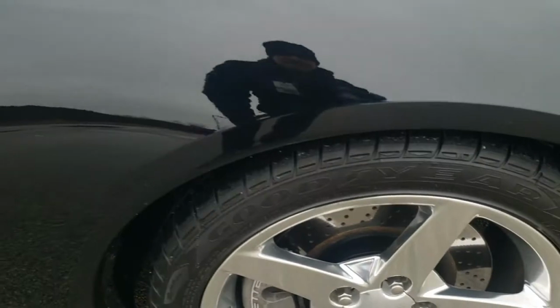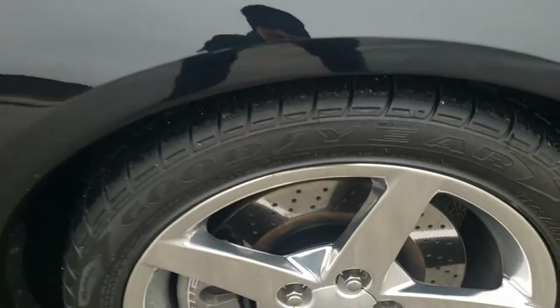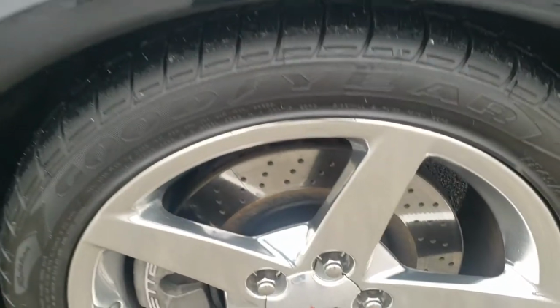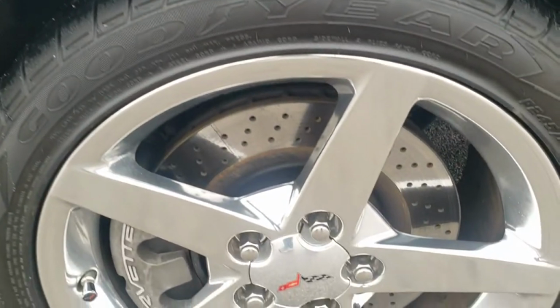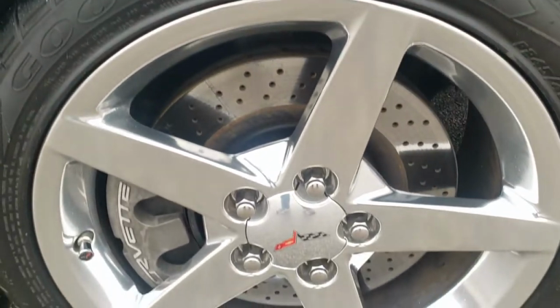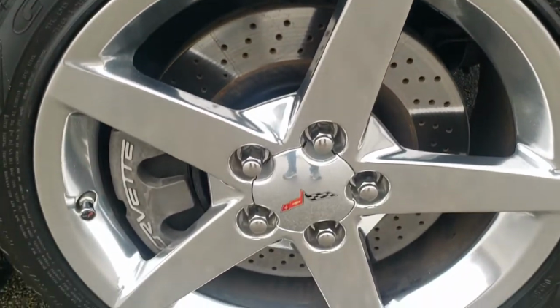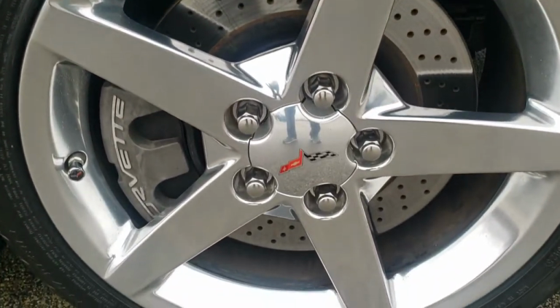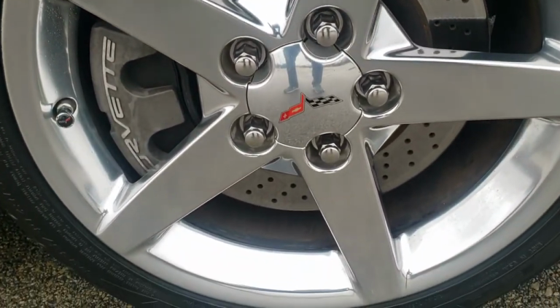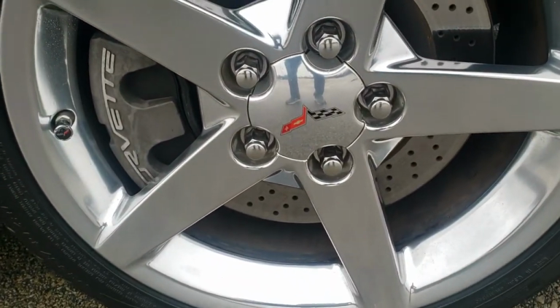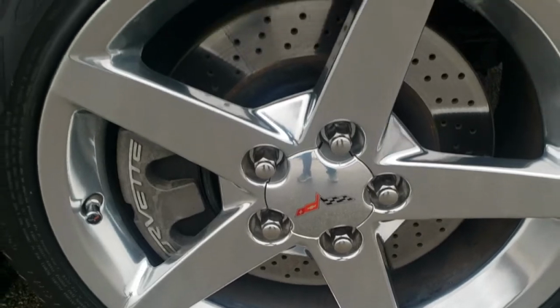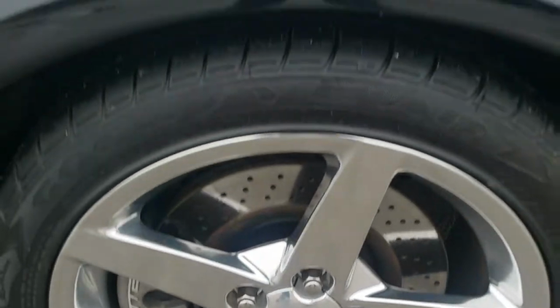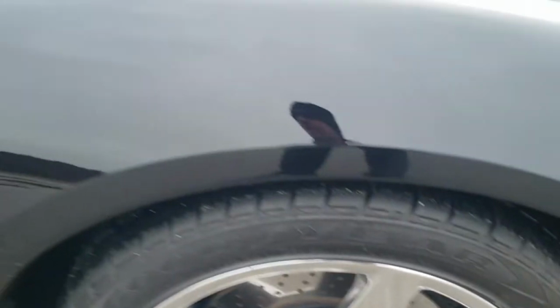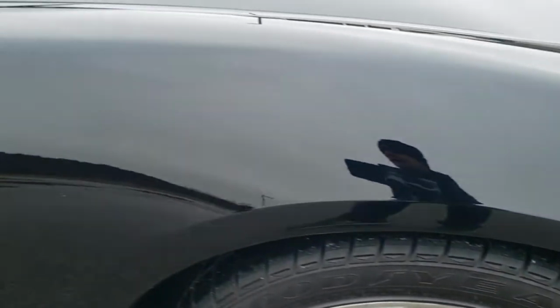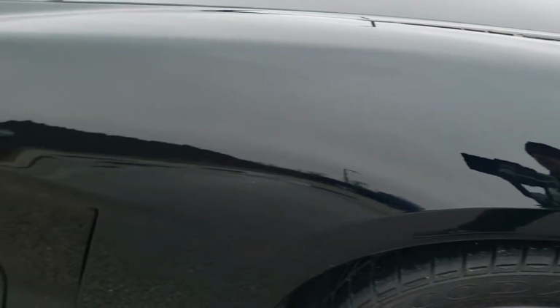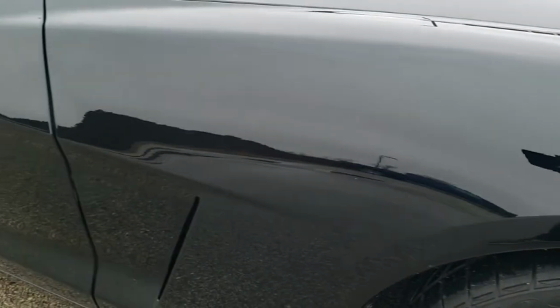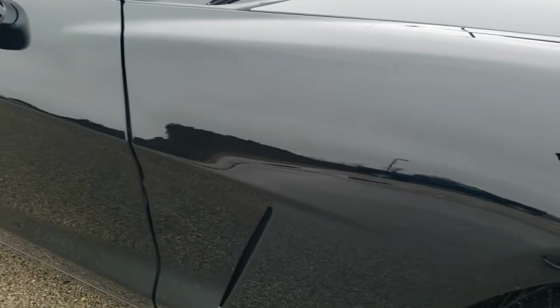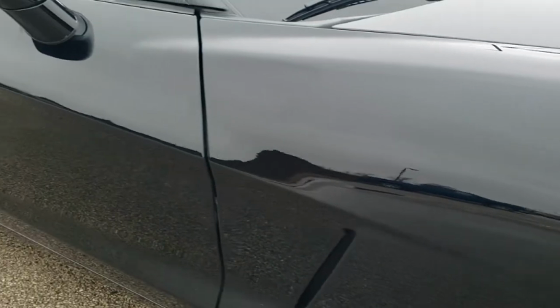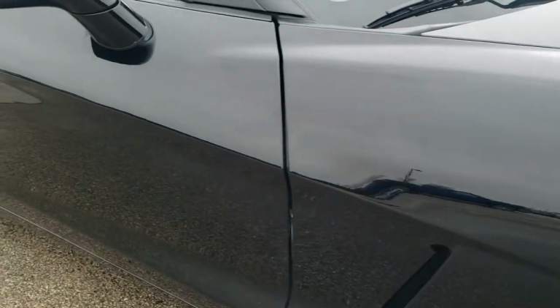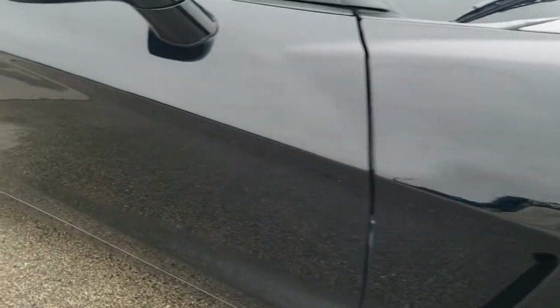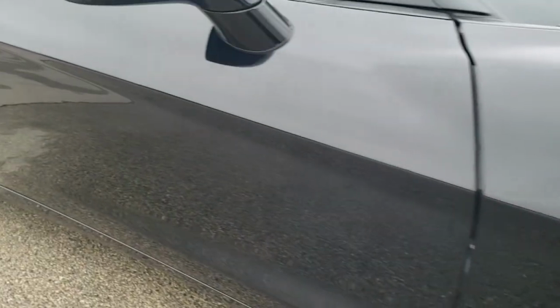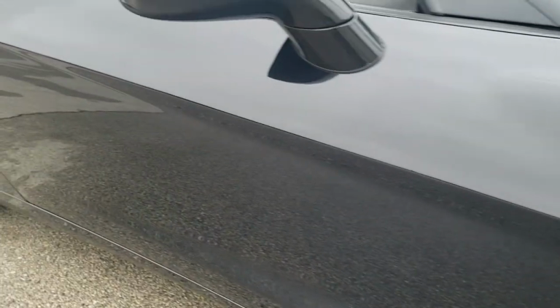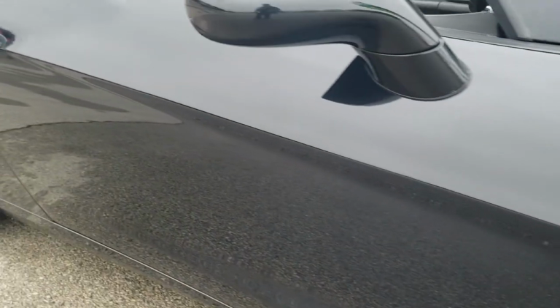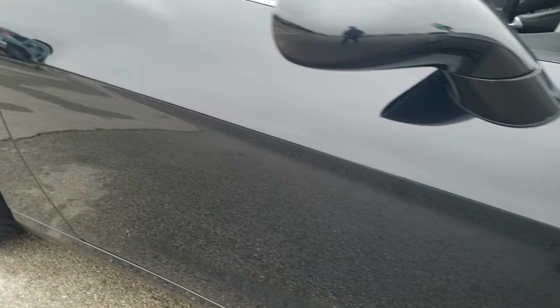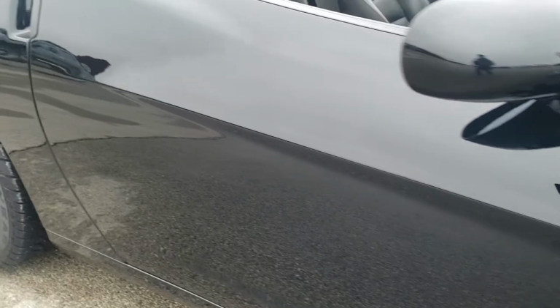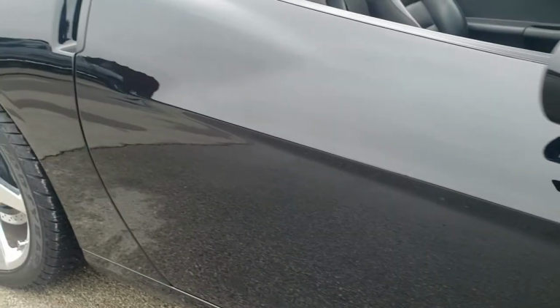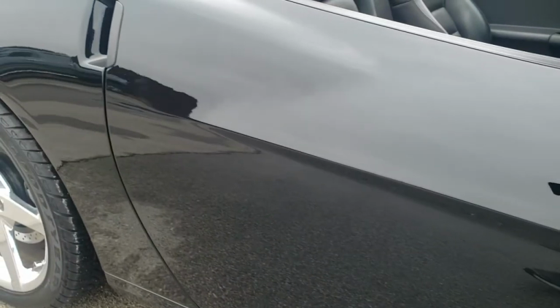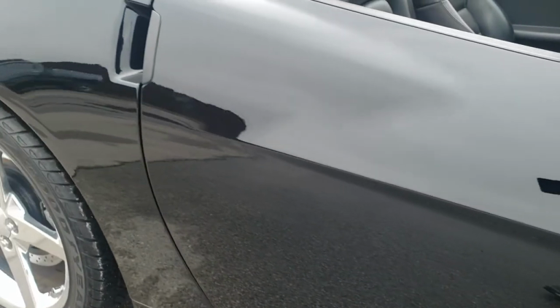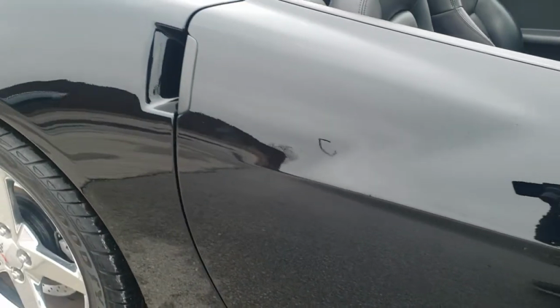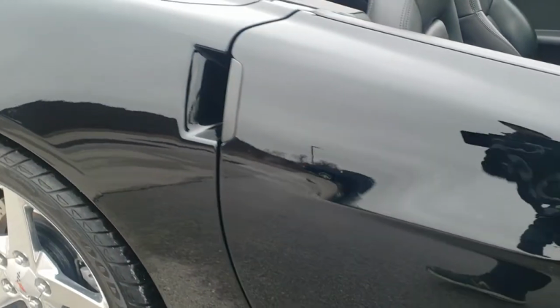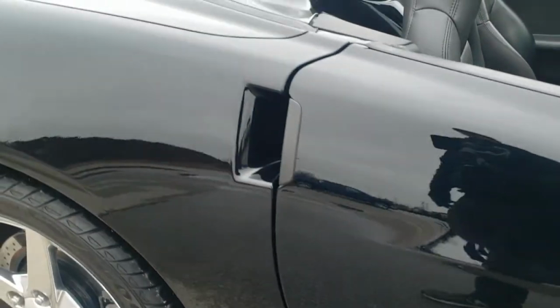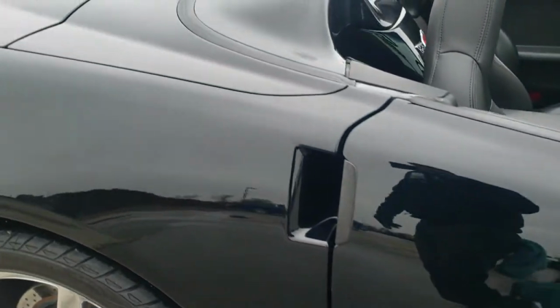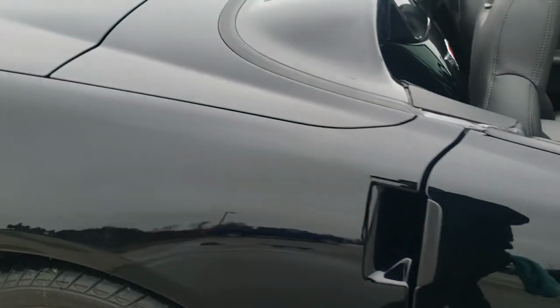Passenger-side rim — no scuffs or scrapes on there. And as you go down this side of the car, you can see just how clean the body is and how reflective and mirror-like that paint is.